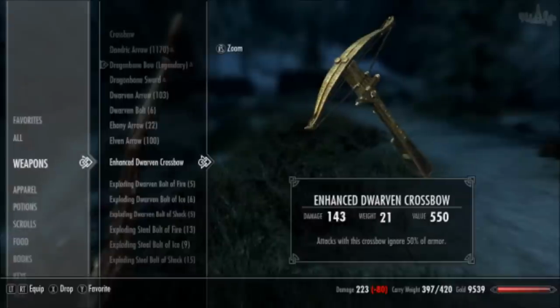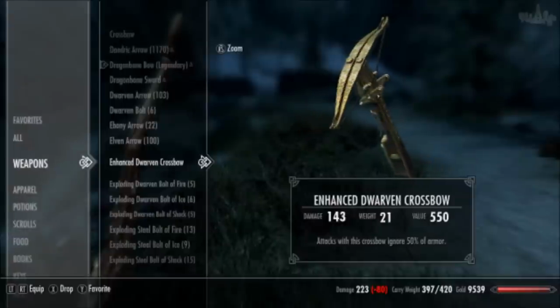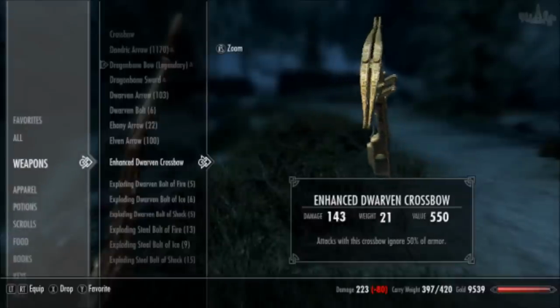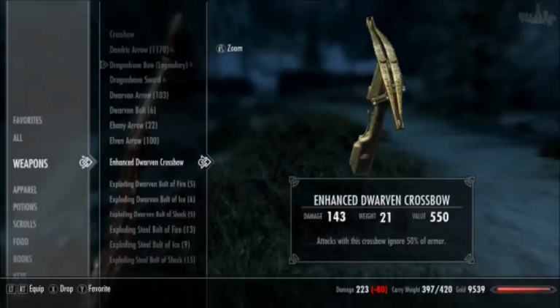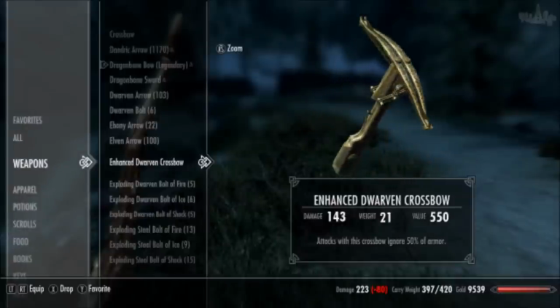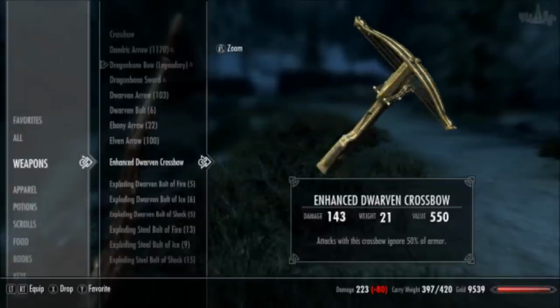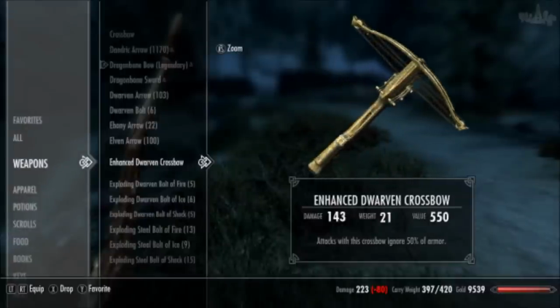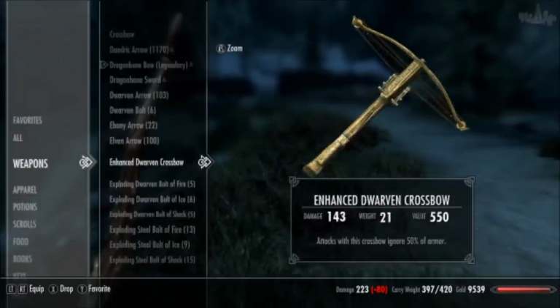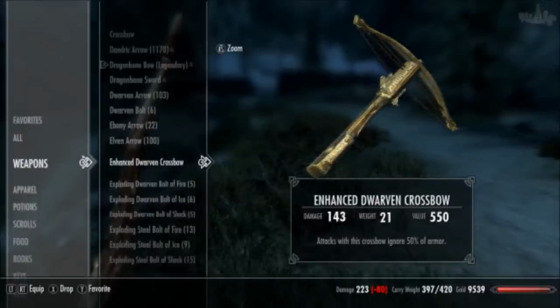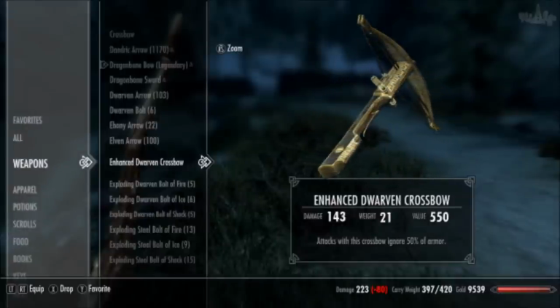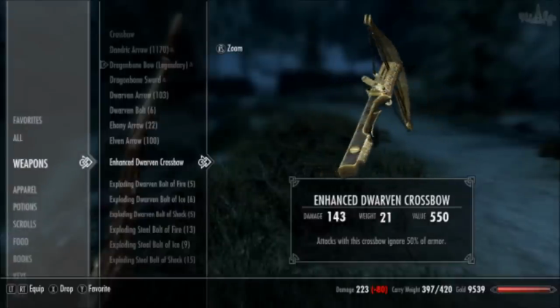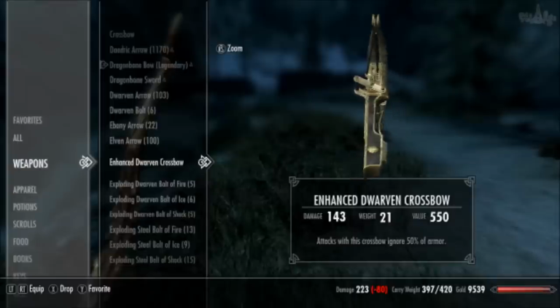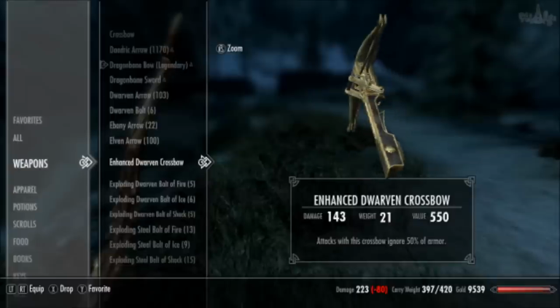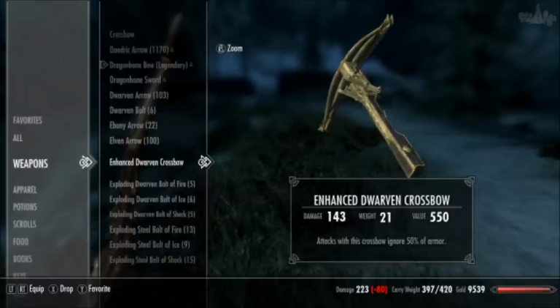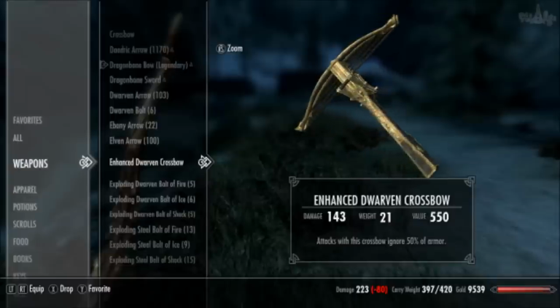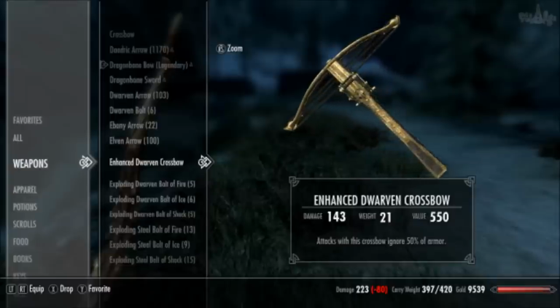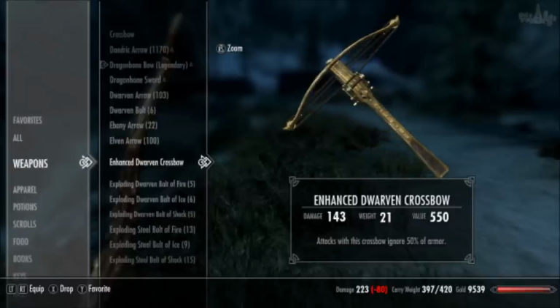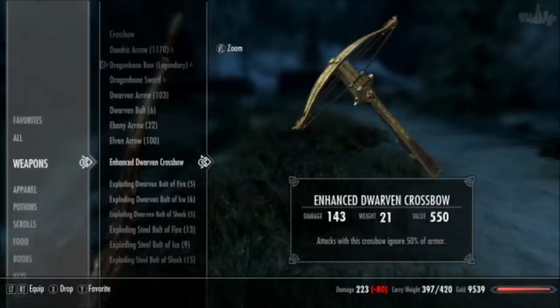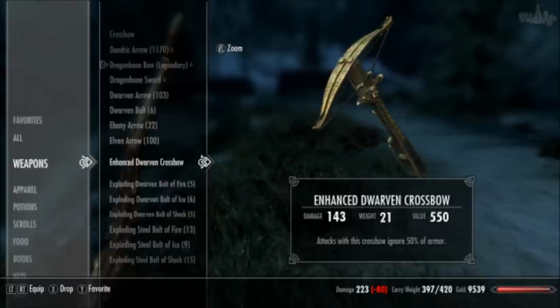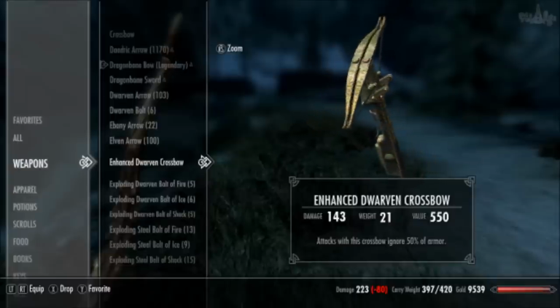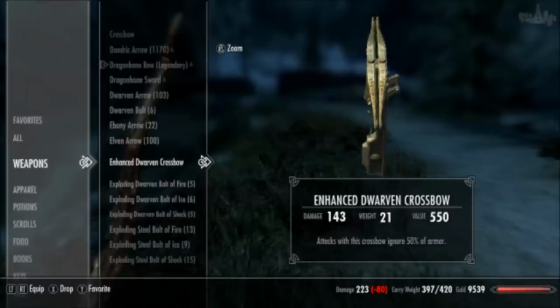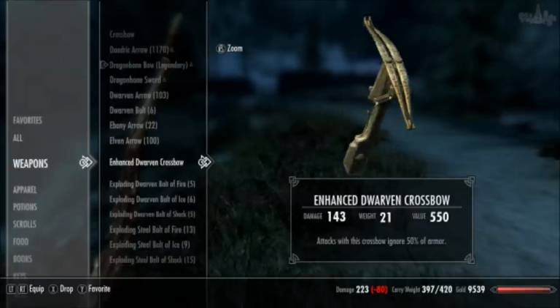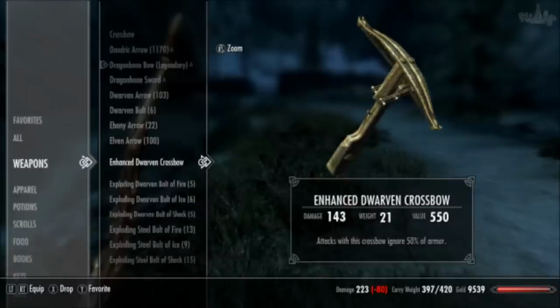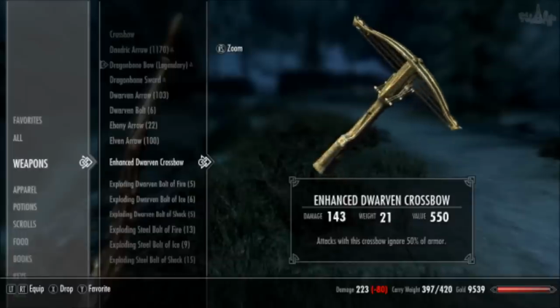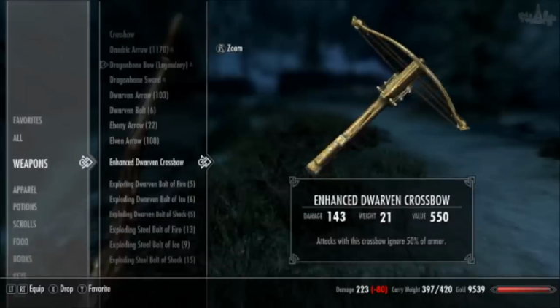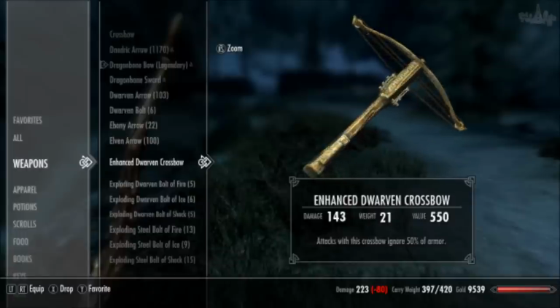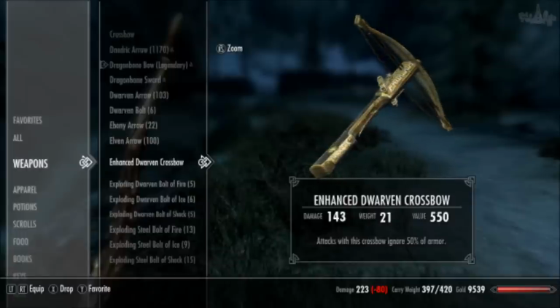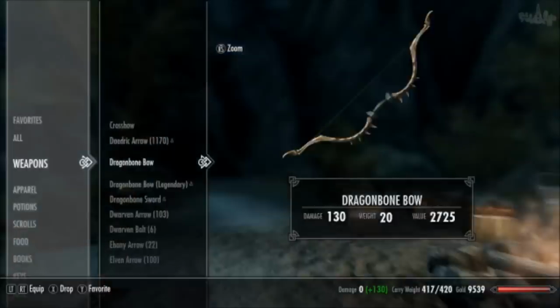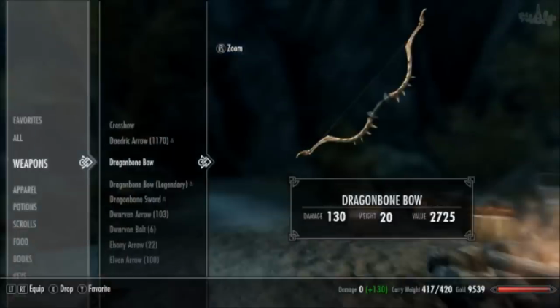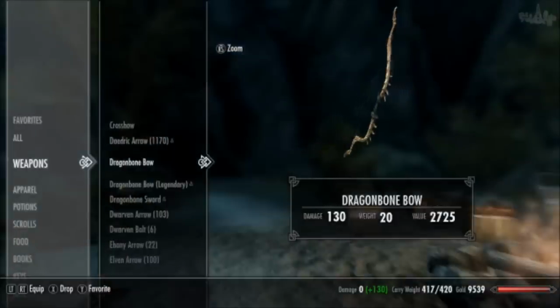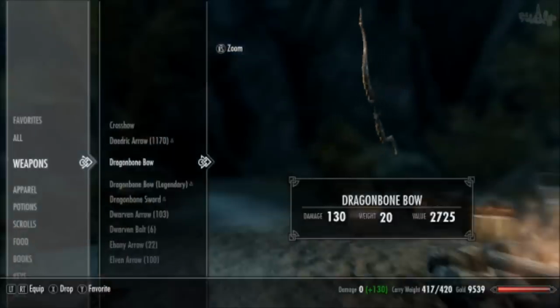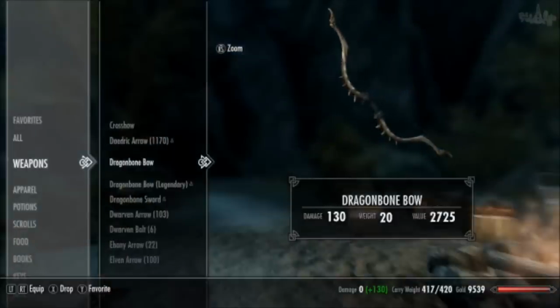The Enhanced Dwarven Crossbow itself does 22 damage and has a unique effect that ignores 50% of the enemy's armor. Note that this does not count as an enchantment, so you can in fact enchant the crossbow on top of this effect, making the base crossbow a lot stronger than the bow.